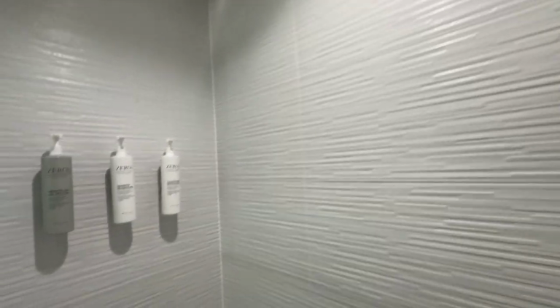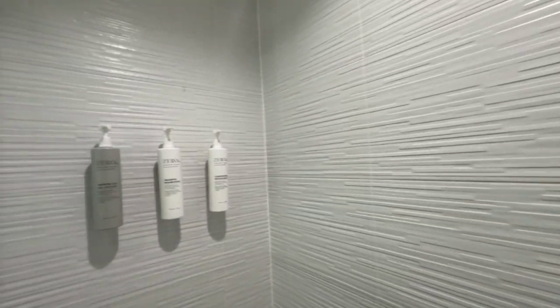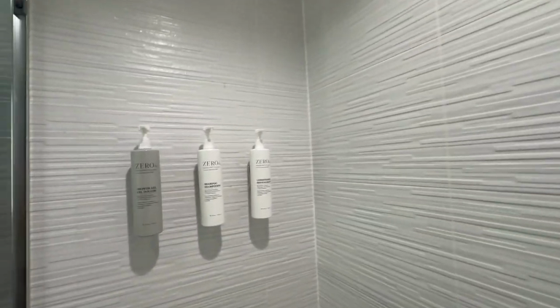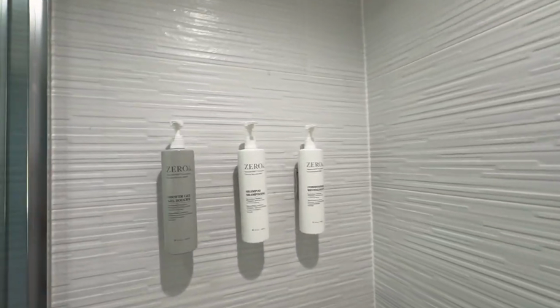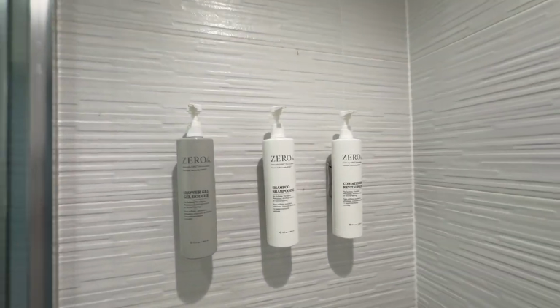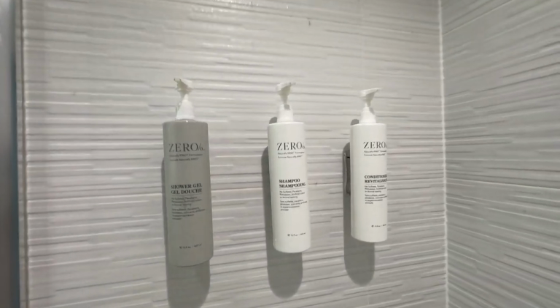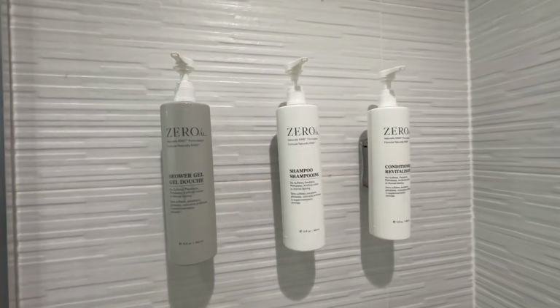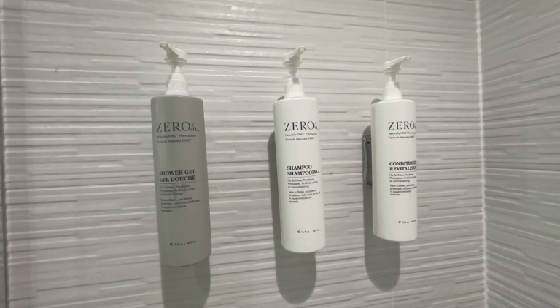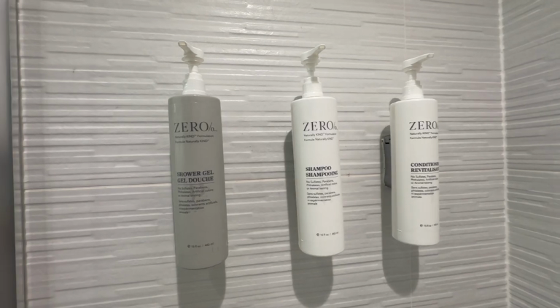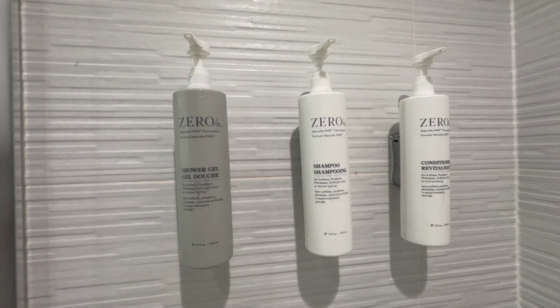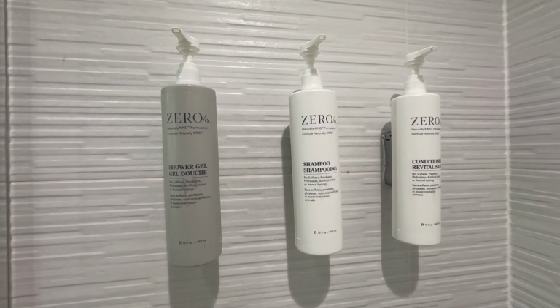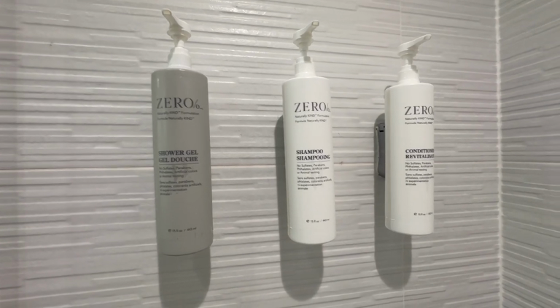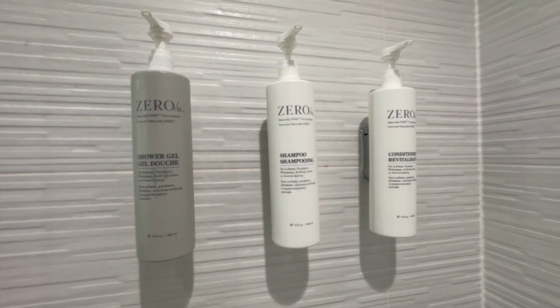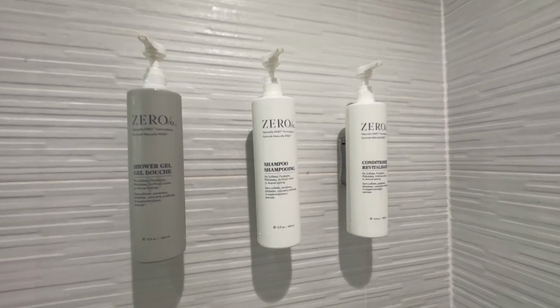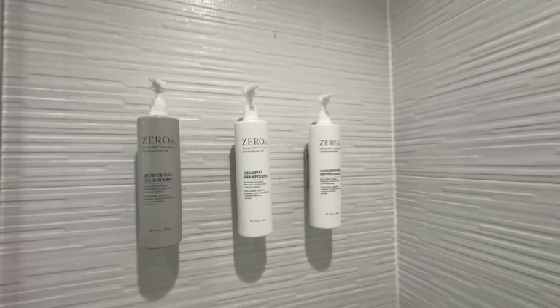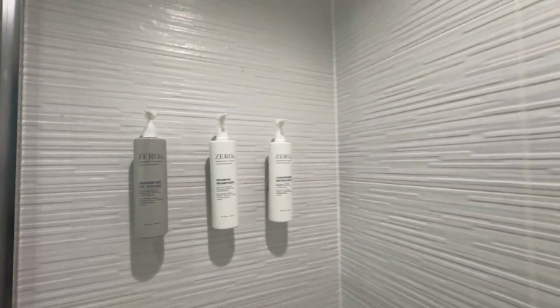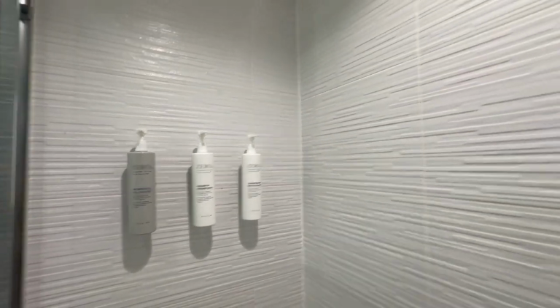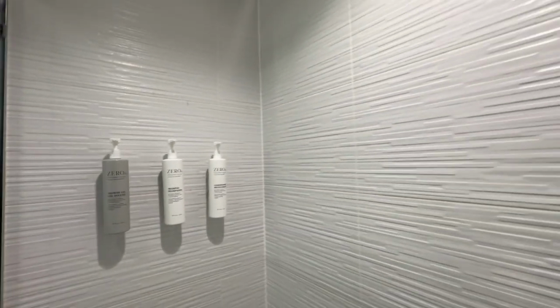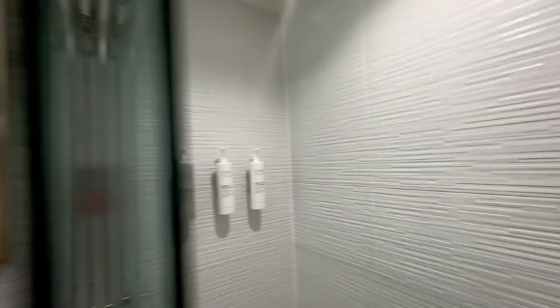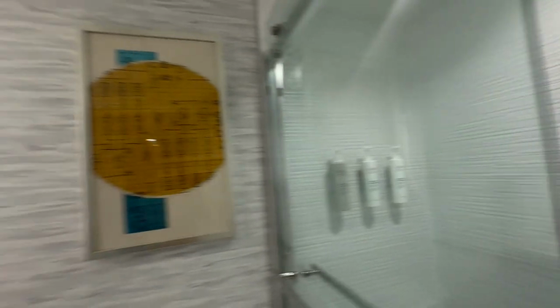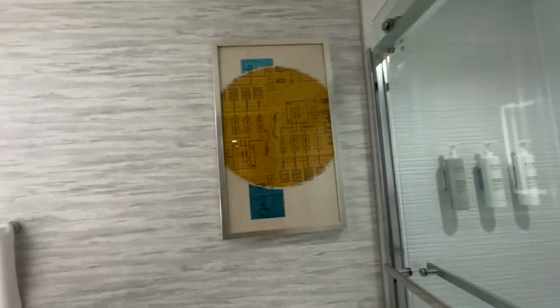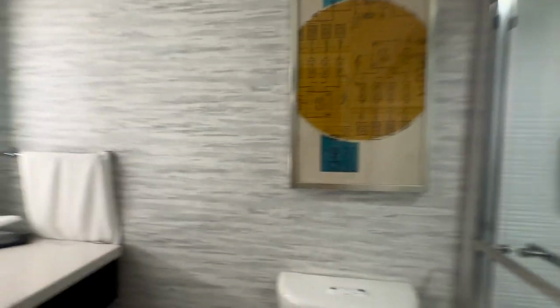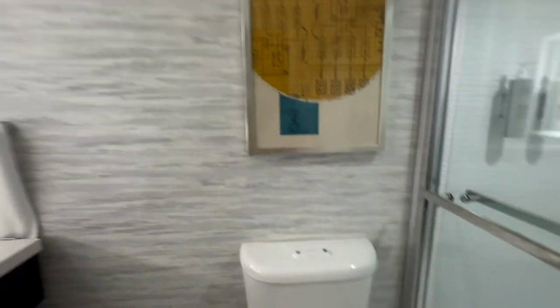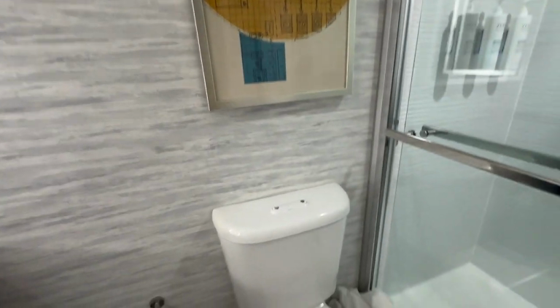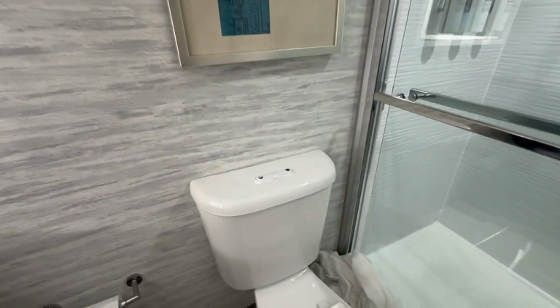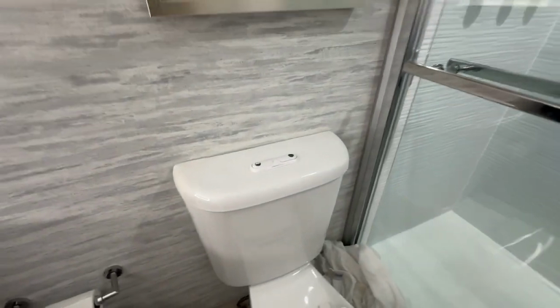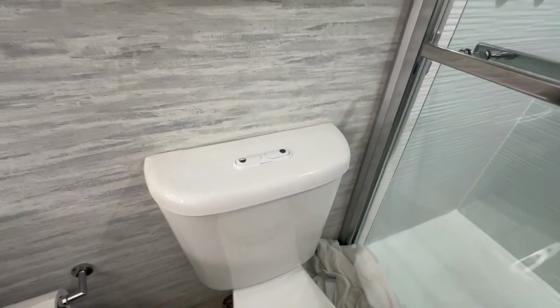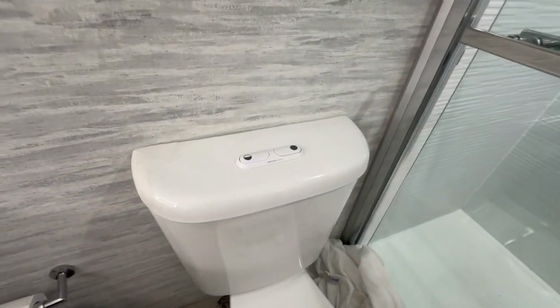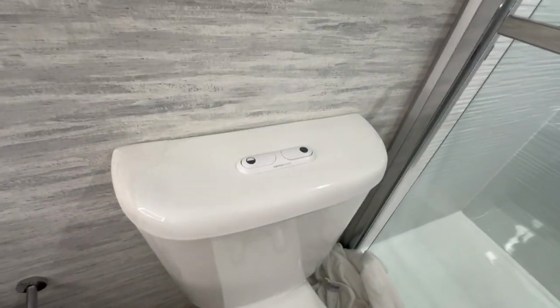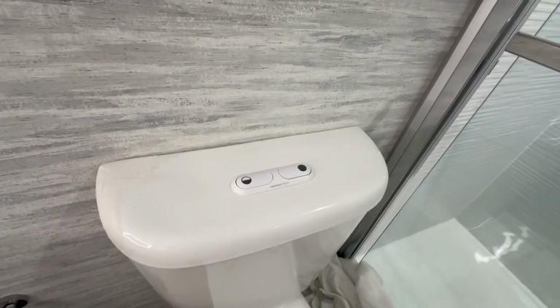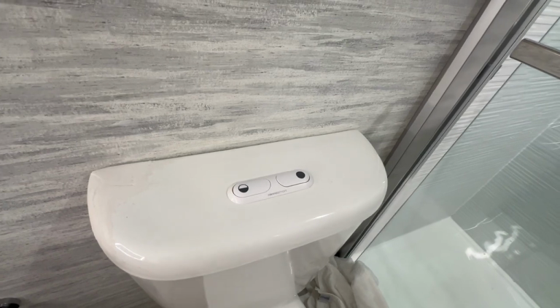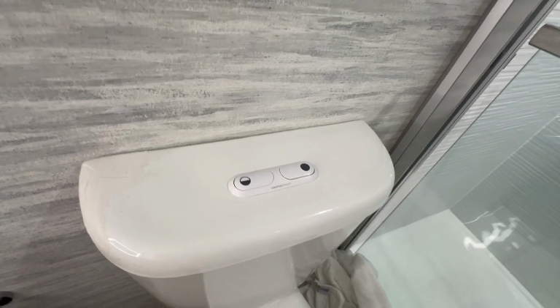This location also uses Zero products — shower gel, shampoo, and conditioner. These smell pretty good and they're very easy on your skin and hair. I think because we're in Silicon Valley and the Bay Area, this is a new feature.